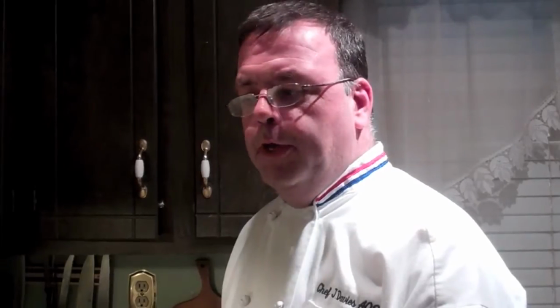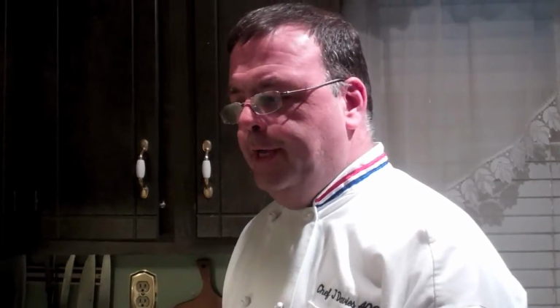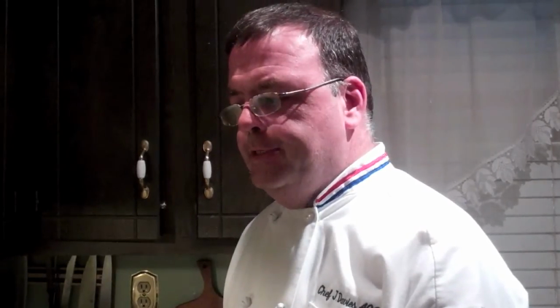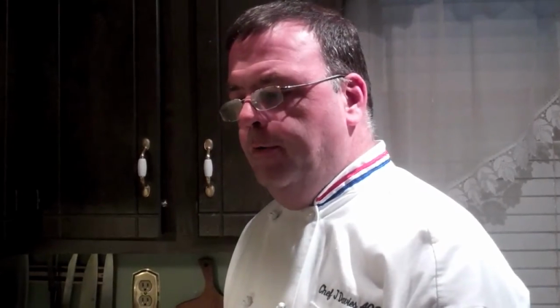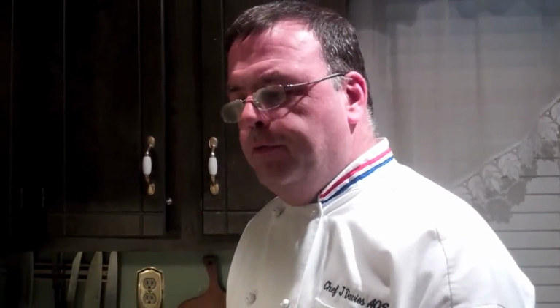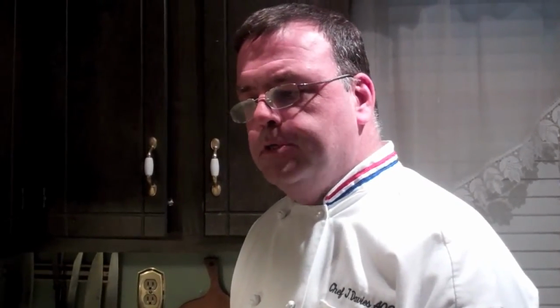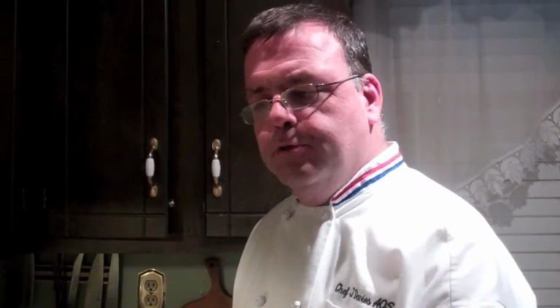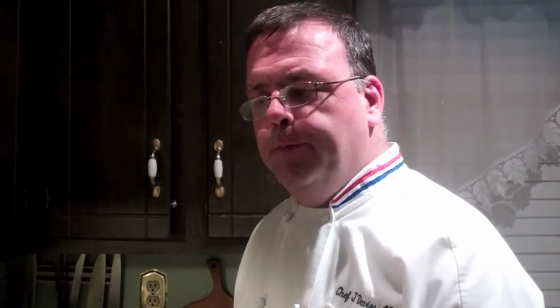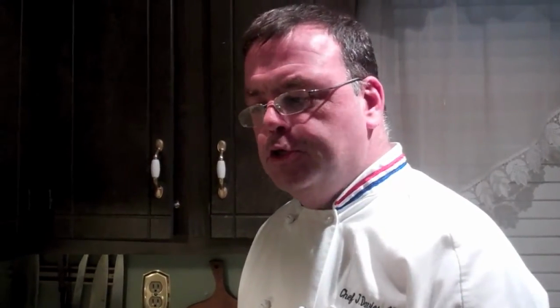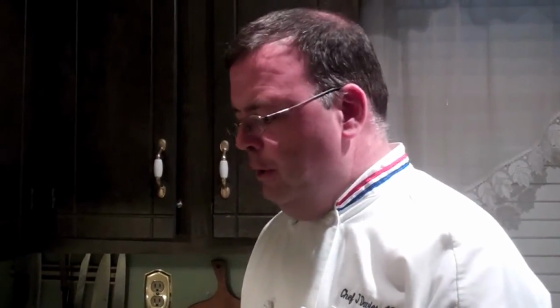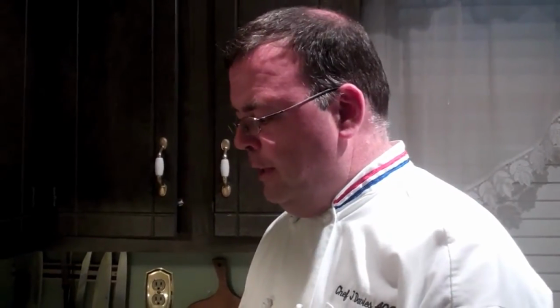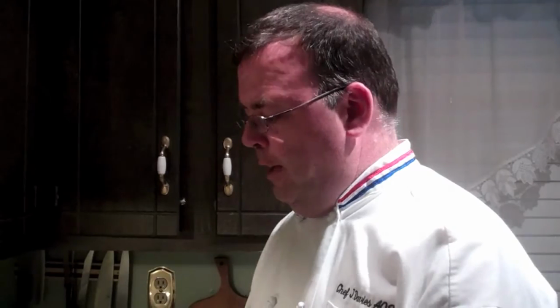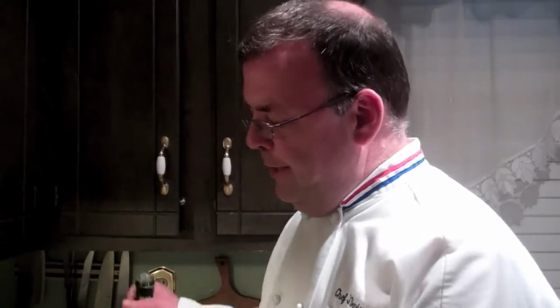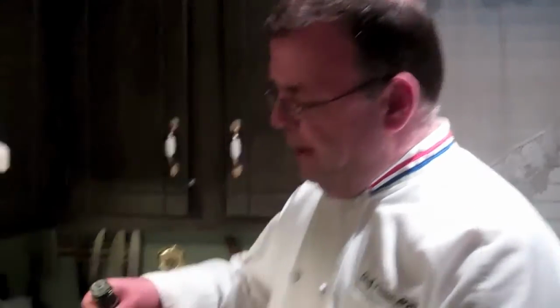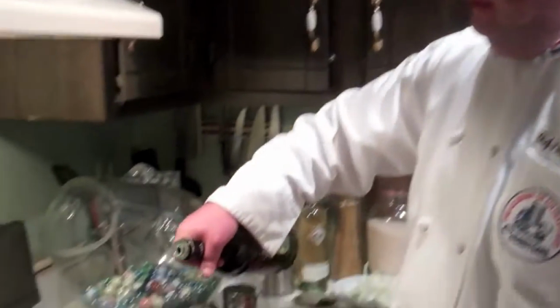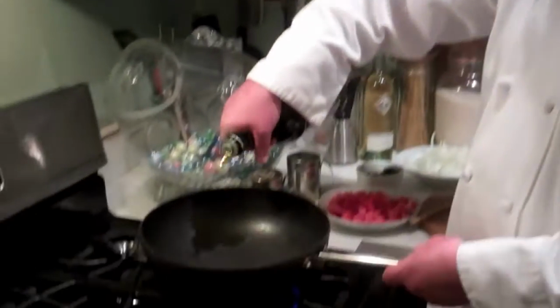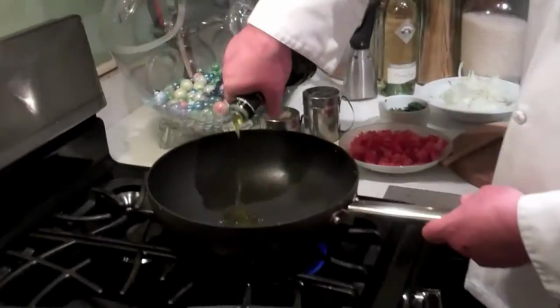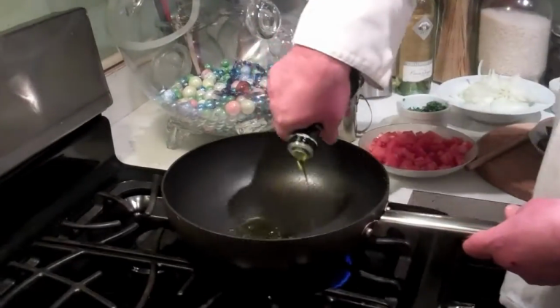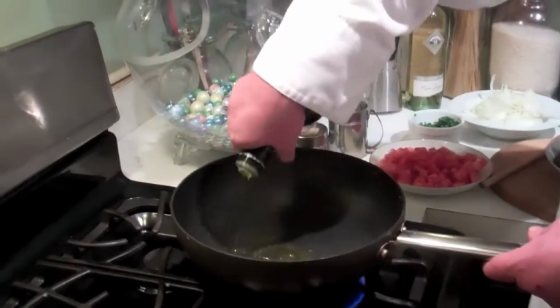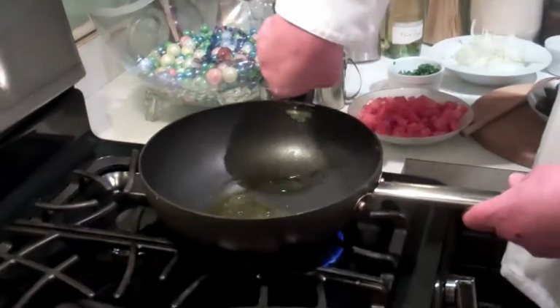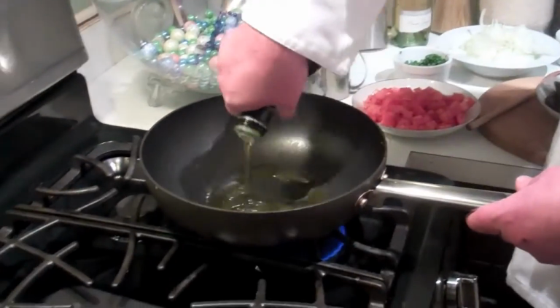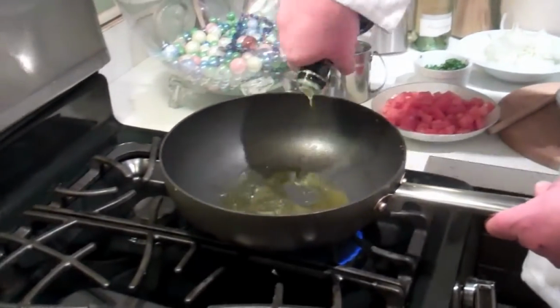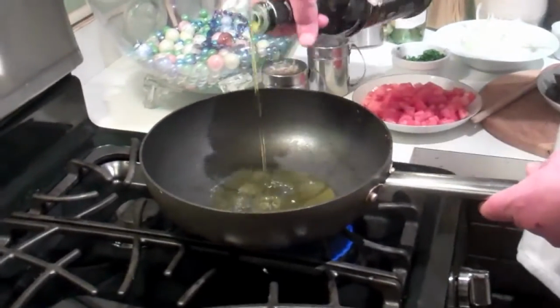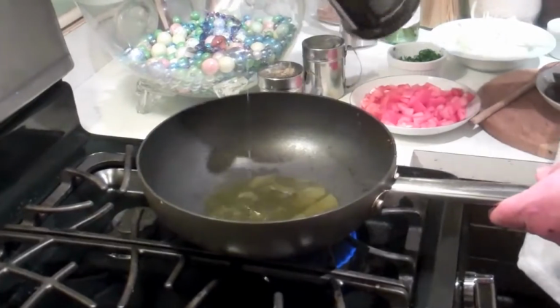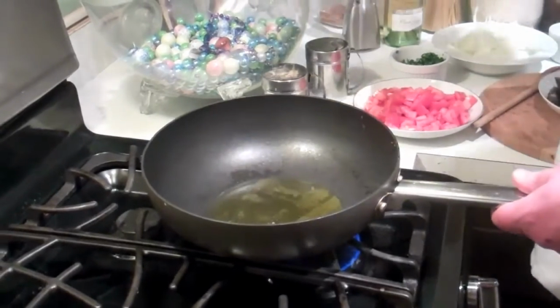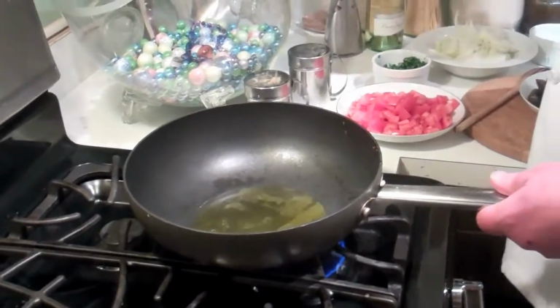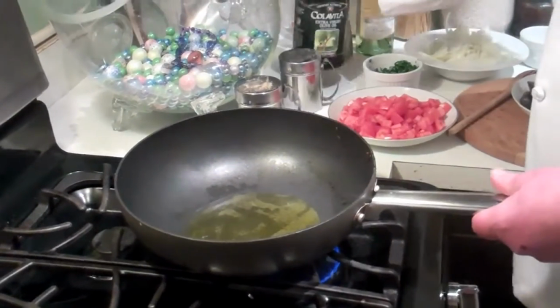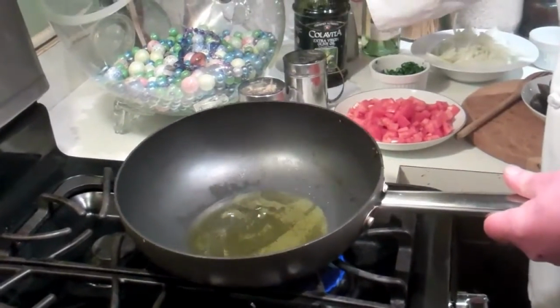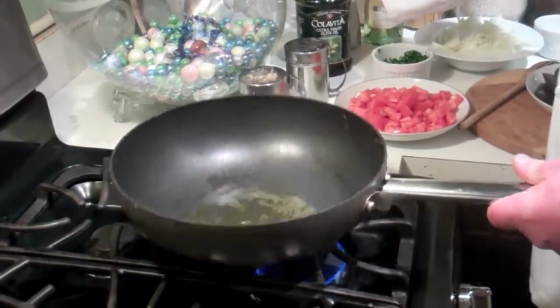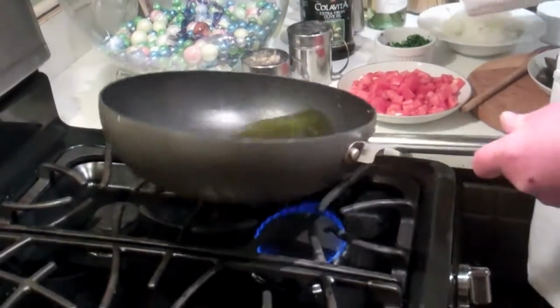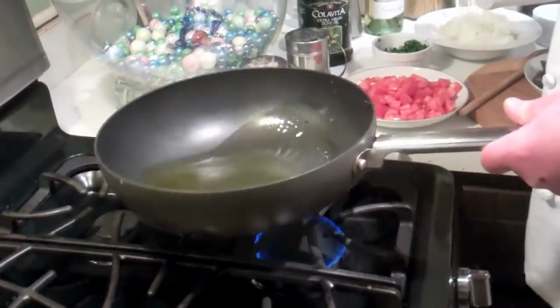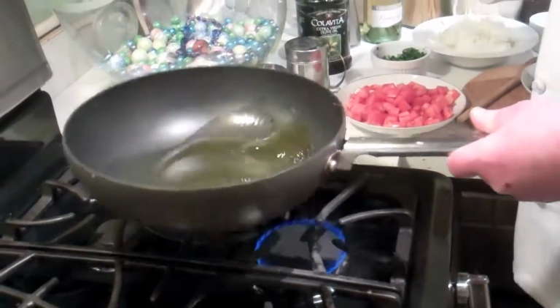We're going to take some nice black mussels, which grow up and down the shore. We're going to heat our pan and add a little bit of olive oil. We're going to be generous with it because it's also going to form our sauce.